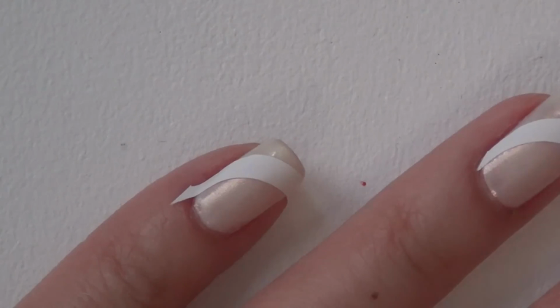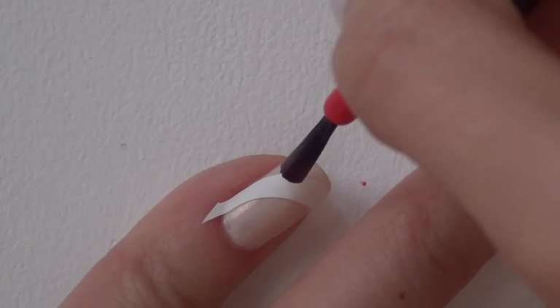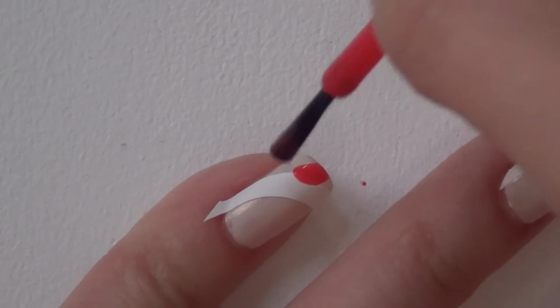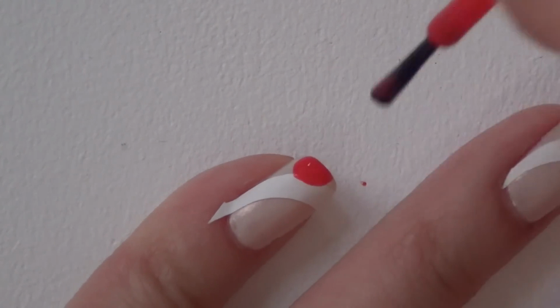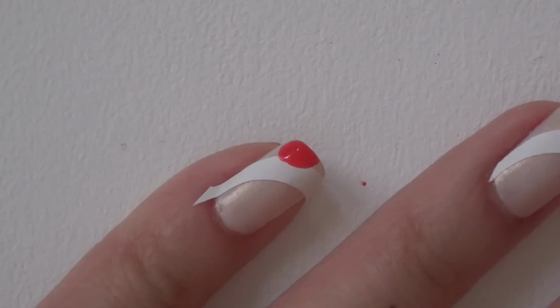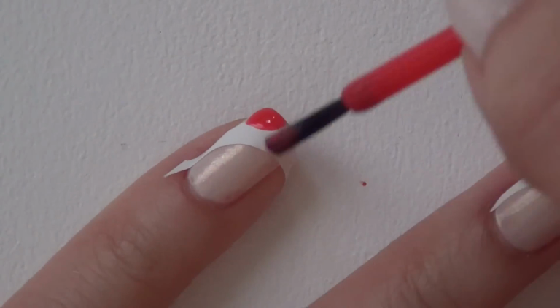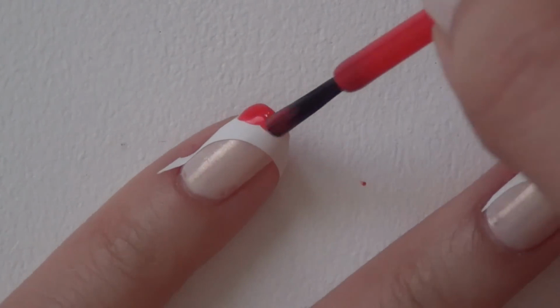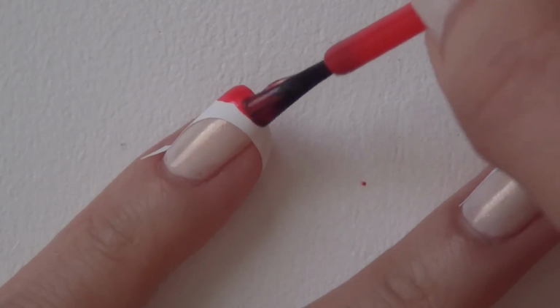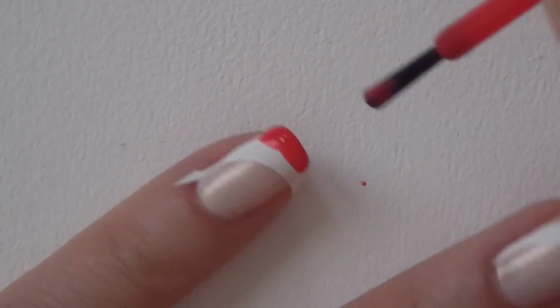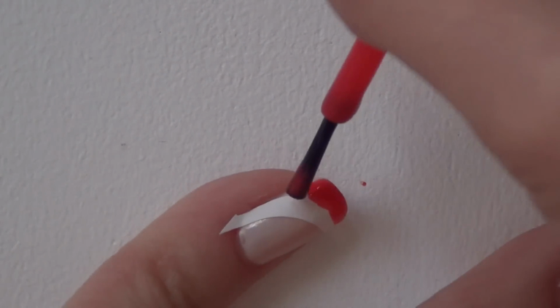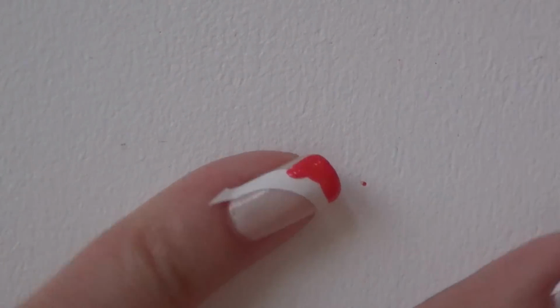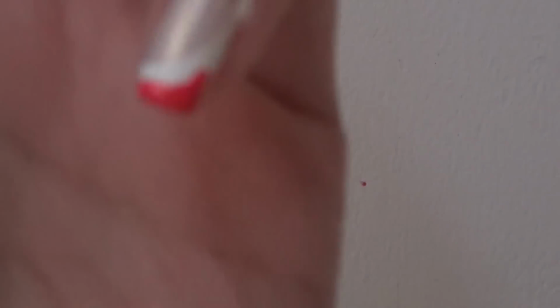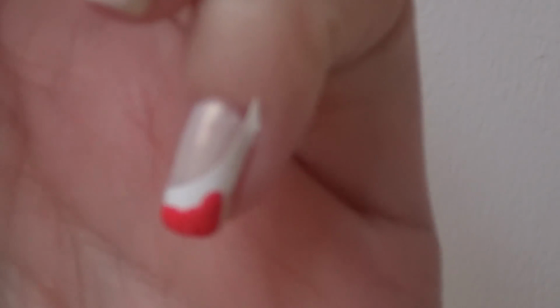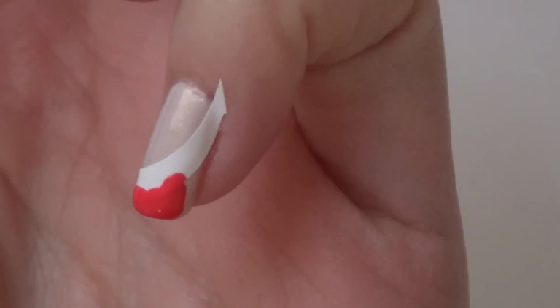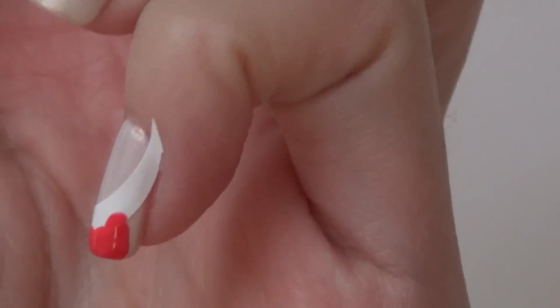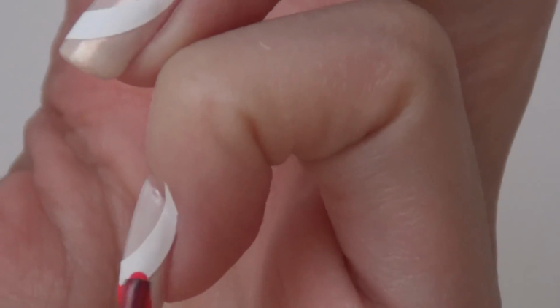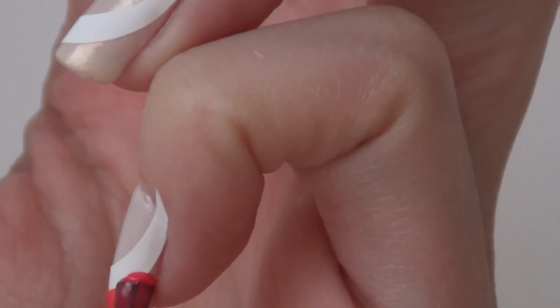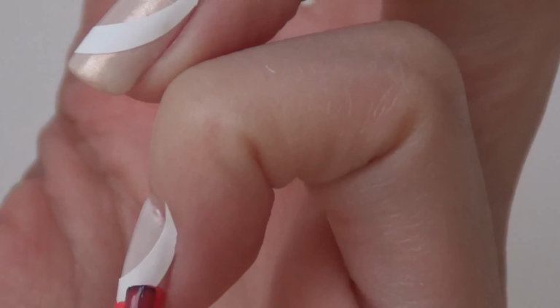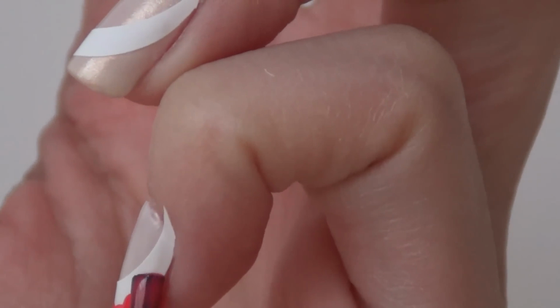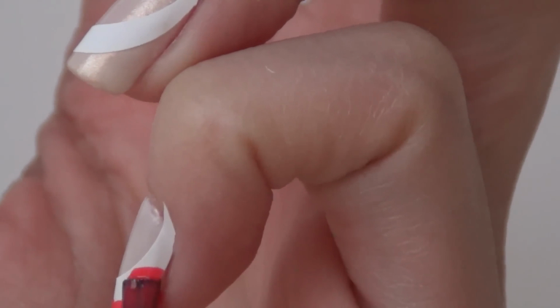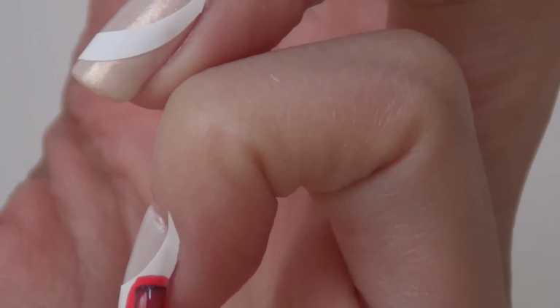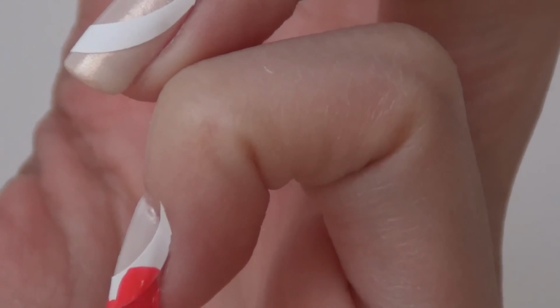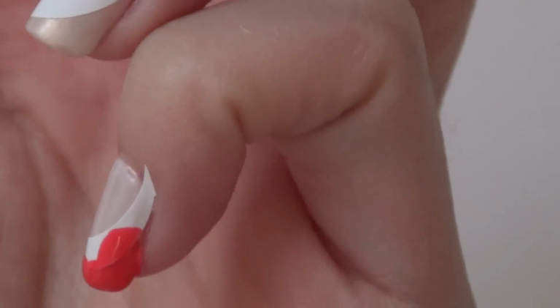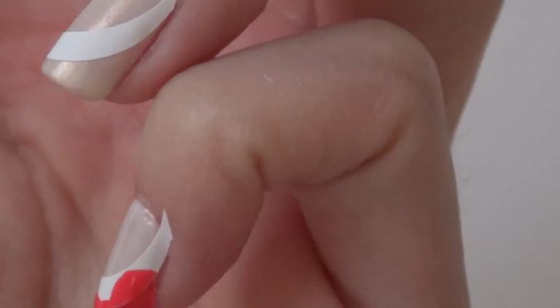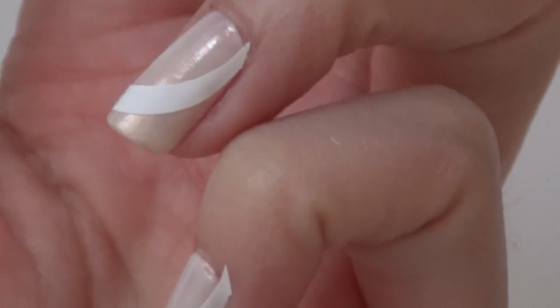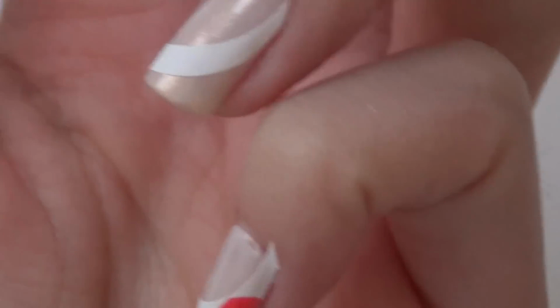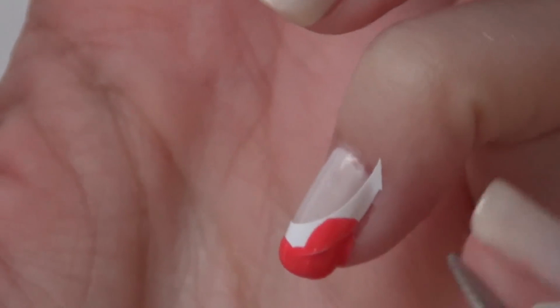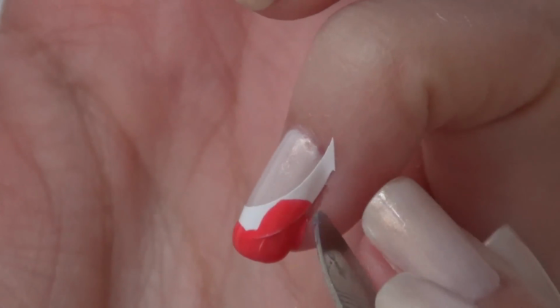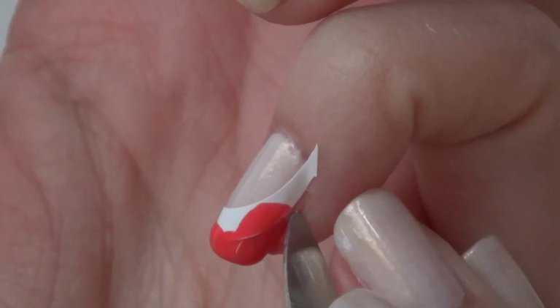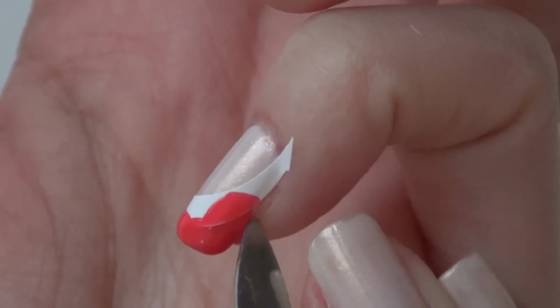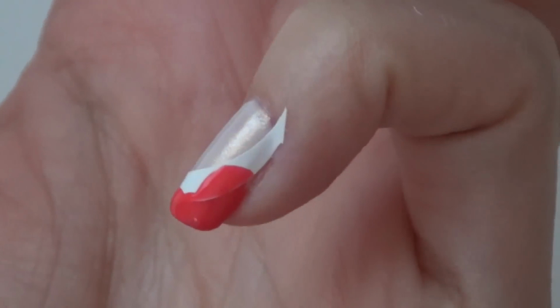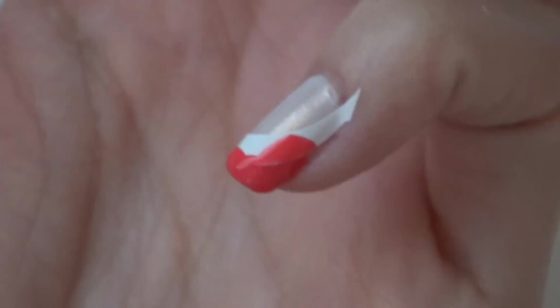The next polish is called Yana, and it's this beautiful coral color. I think it gives a really great contrast. For this step, I just paint on a rather thick coat of this polish because we only have one chance here.